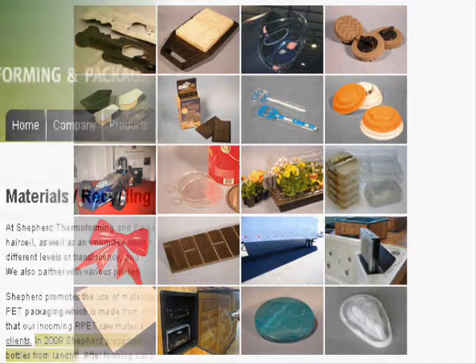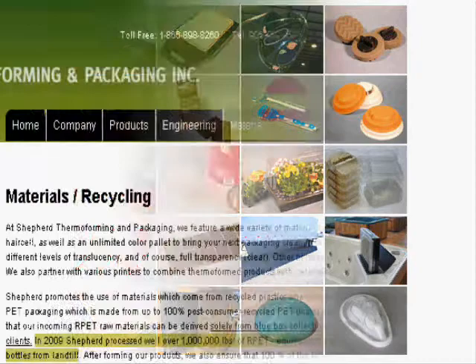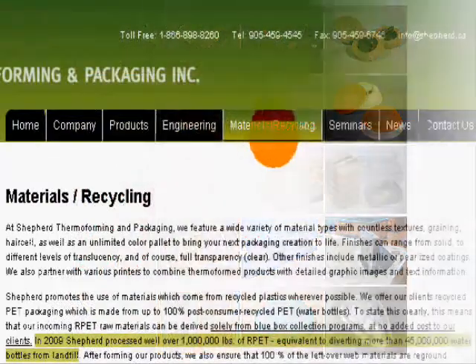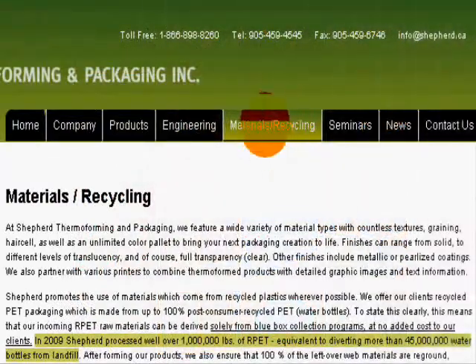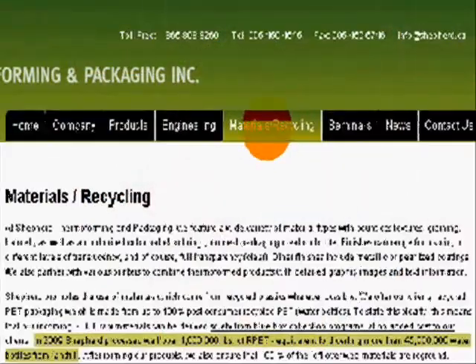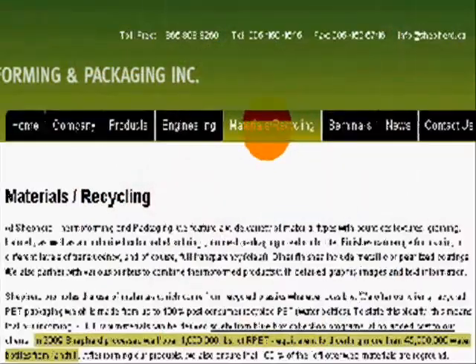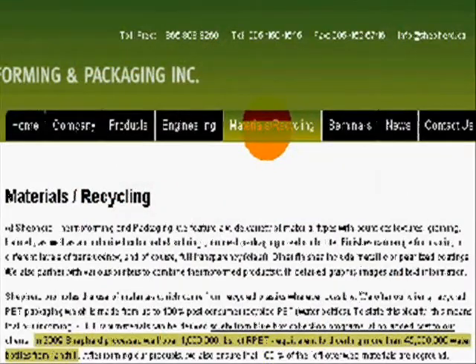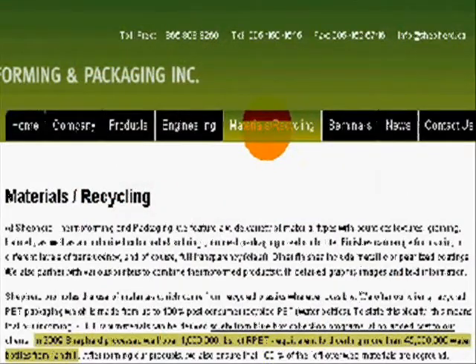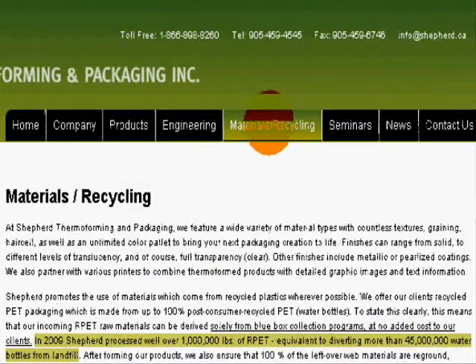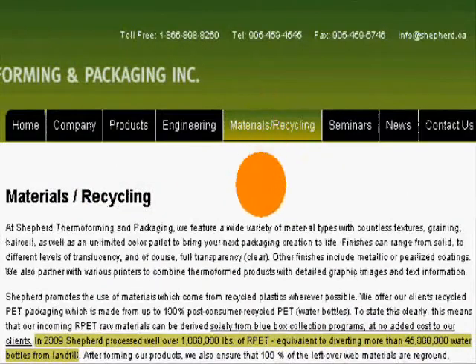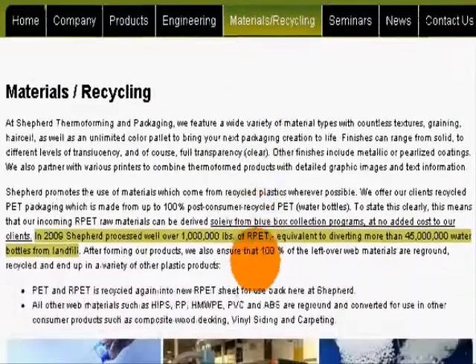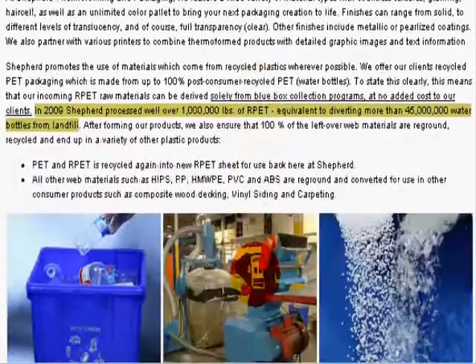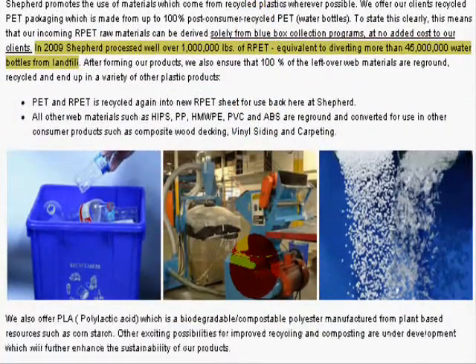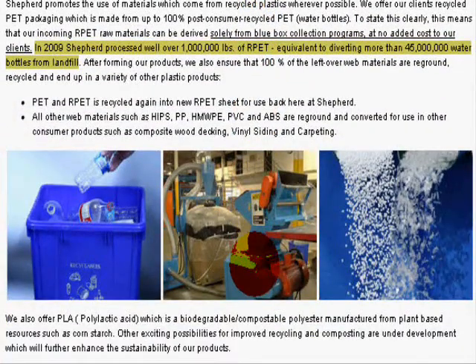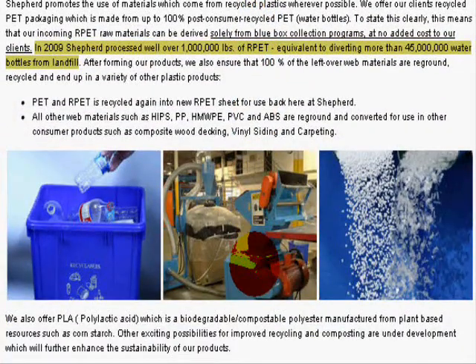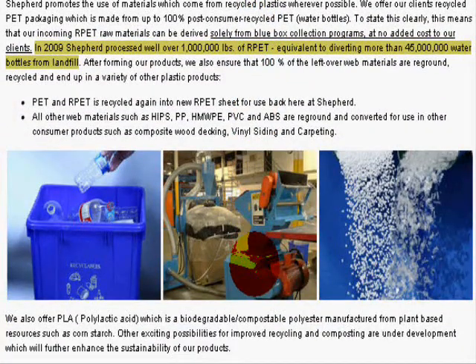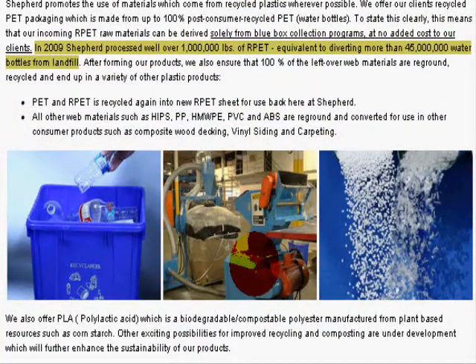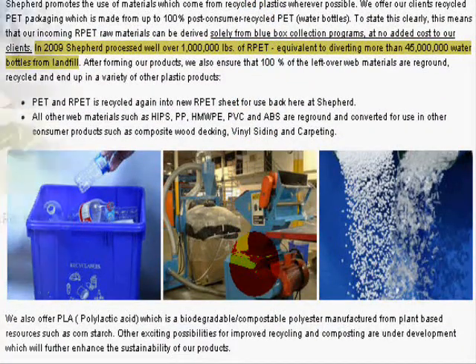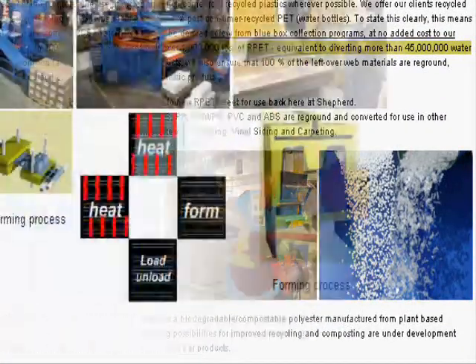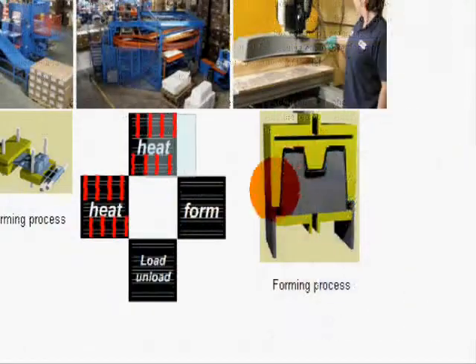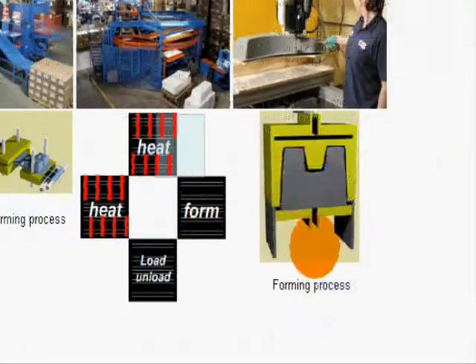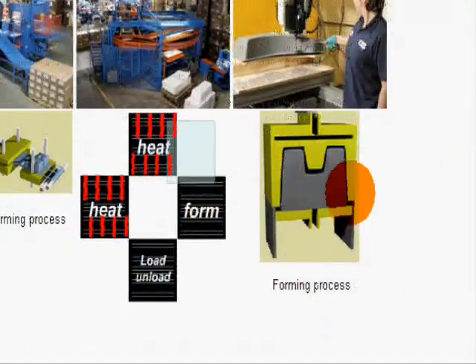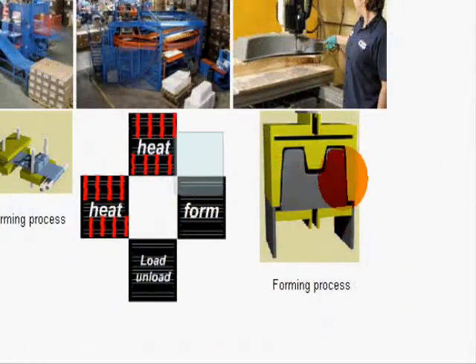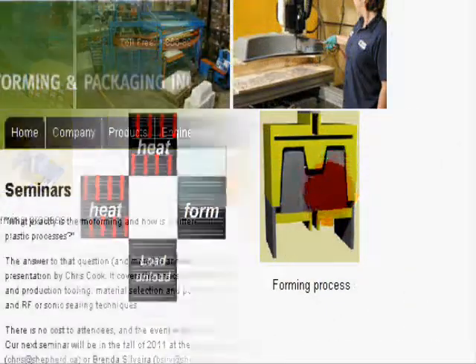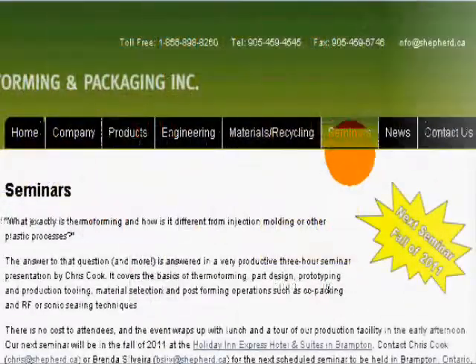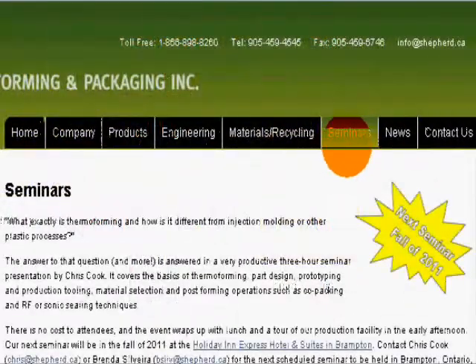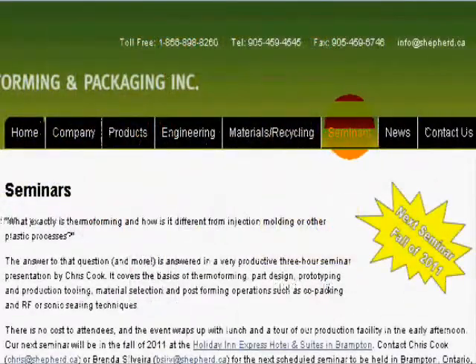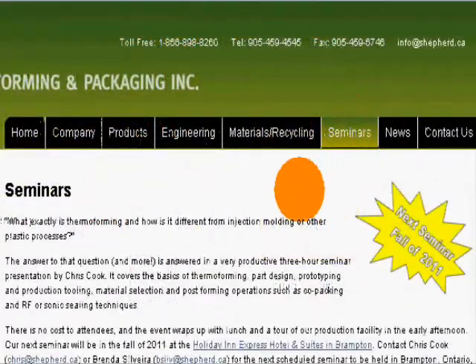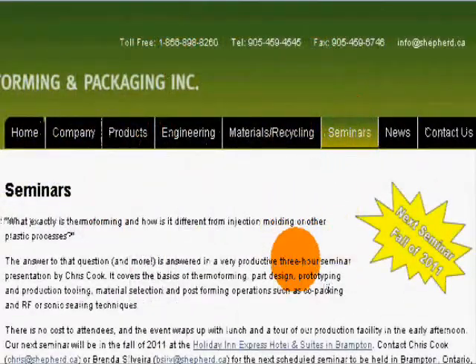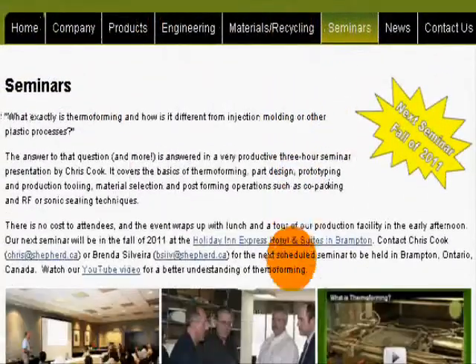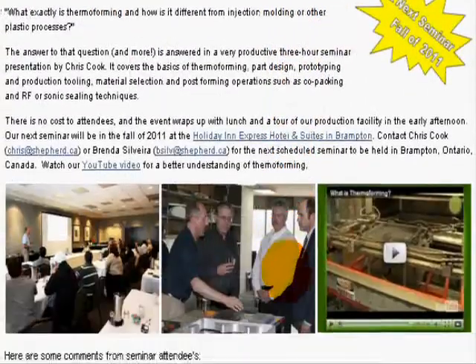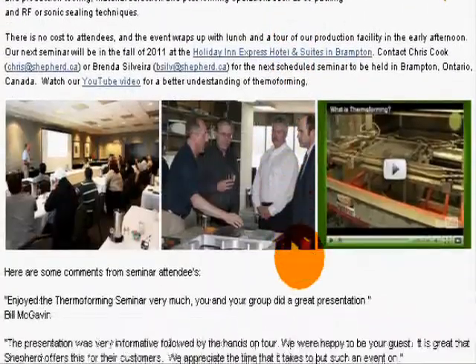Shepard has consistently brought new advancements to the thermoforming industry in the form of new materials, forming techniques, and most recently, our Thermoforming 101 seminars.